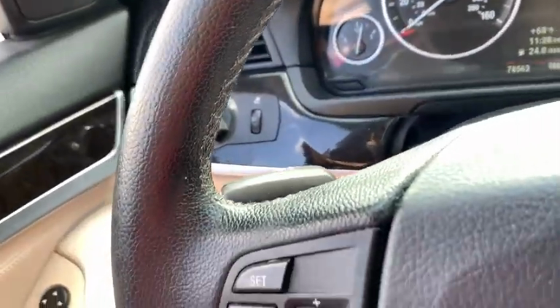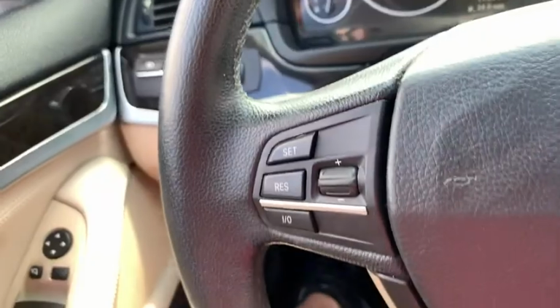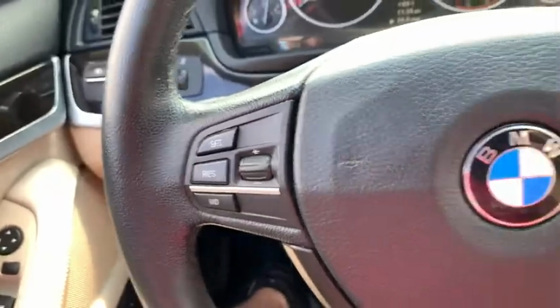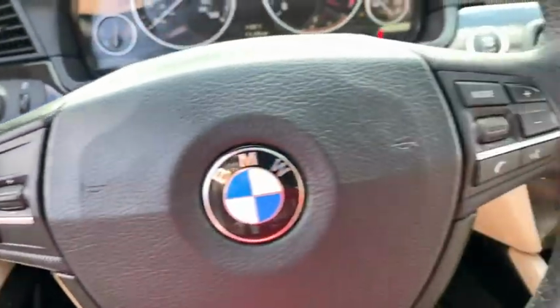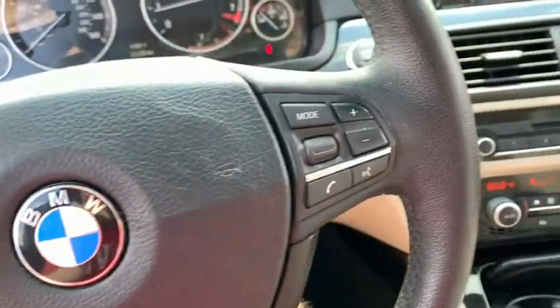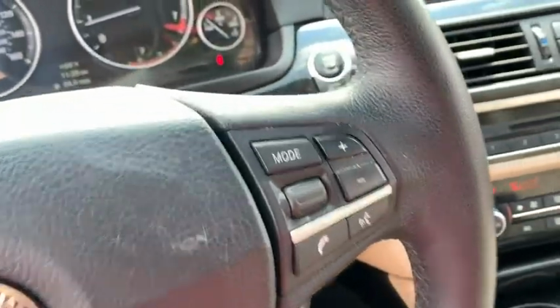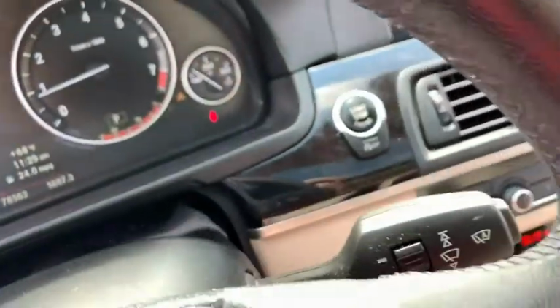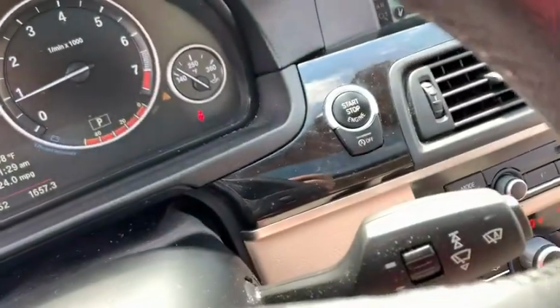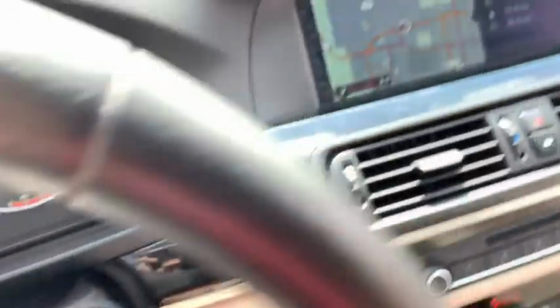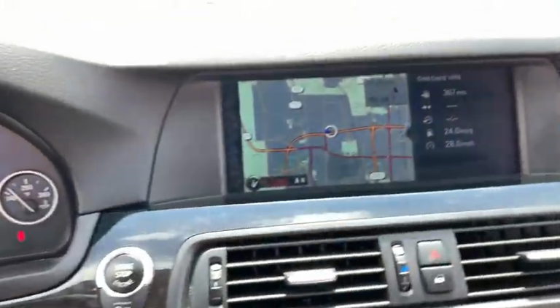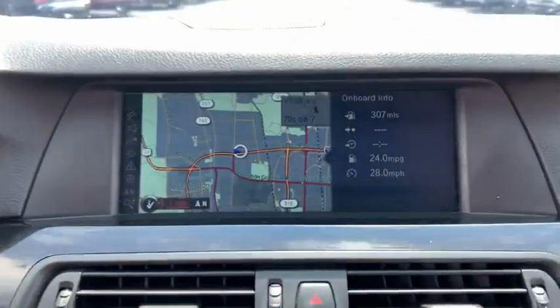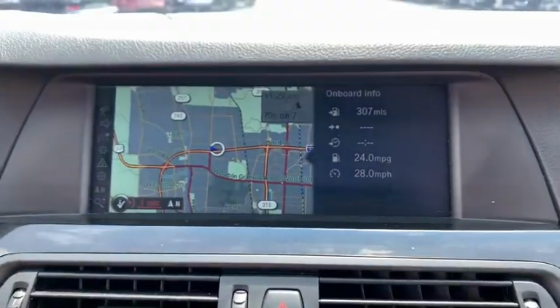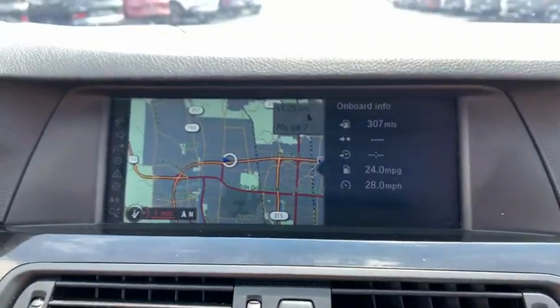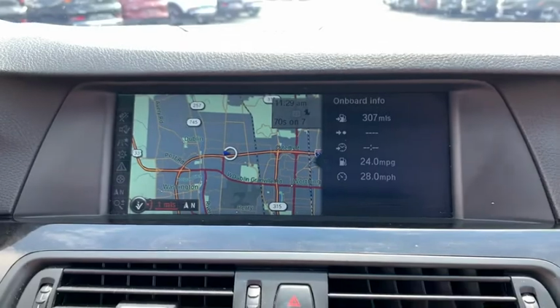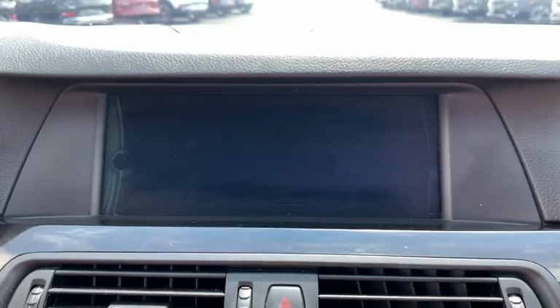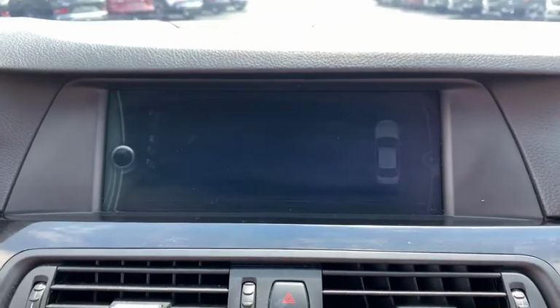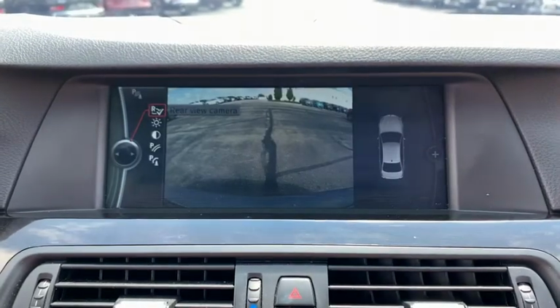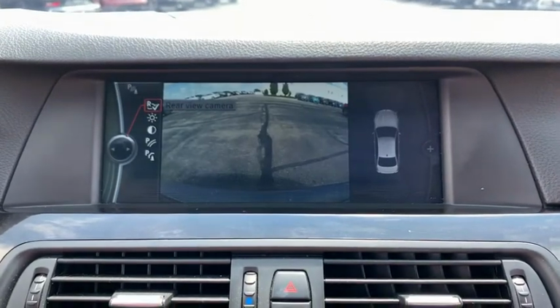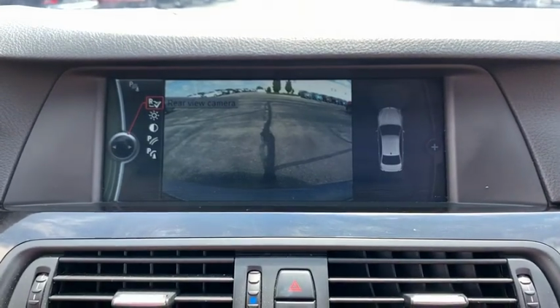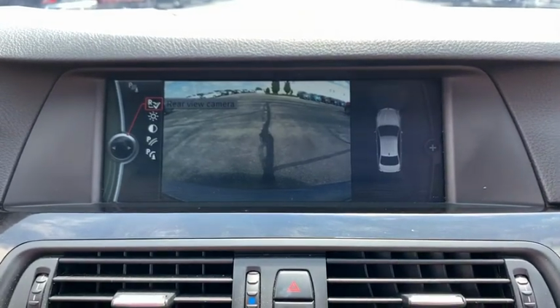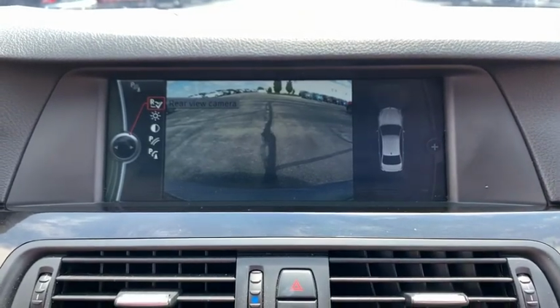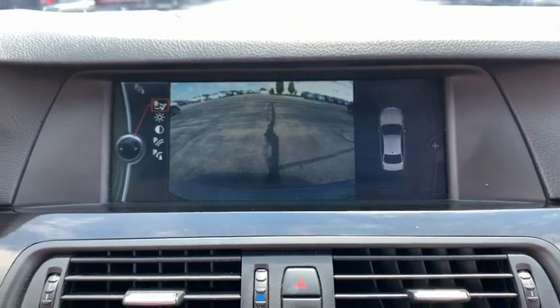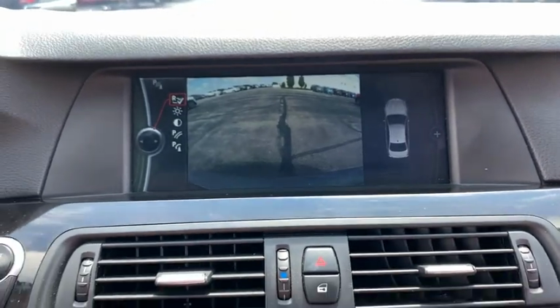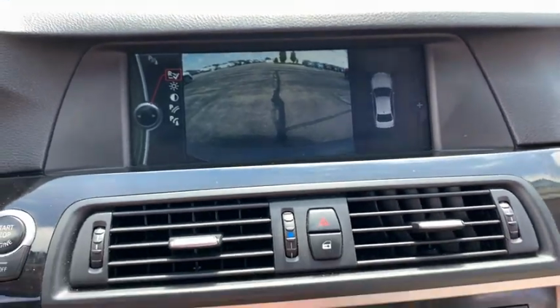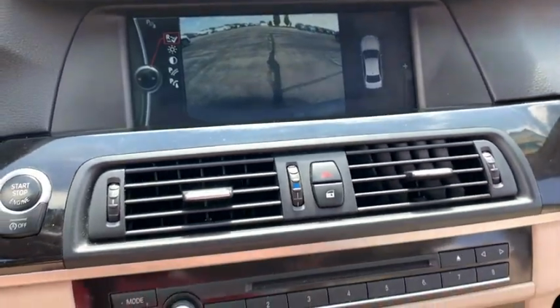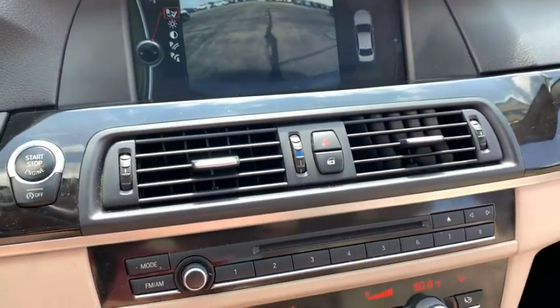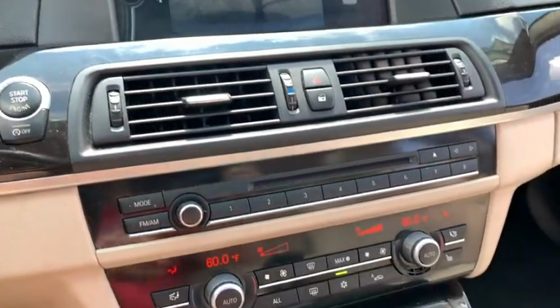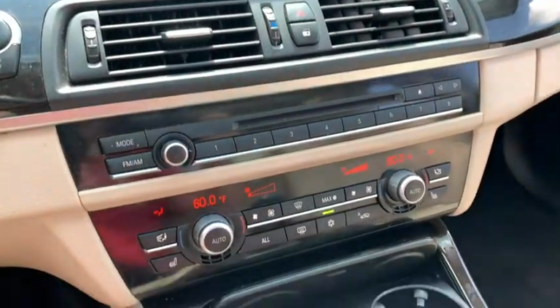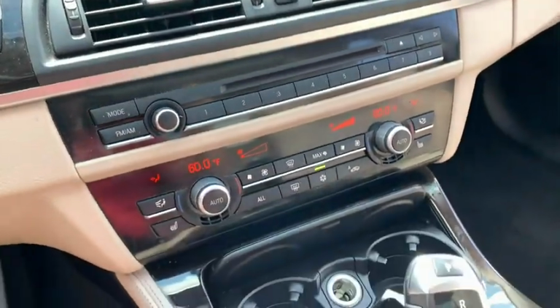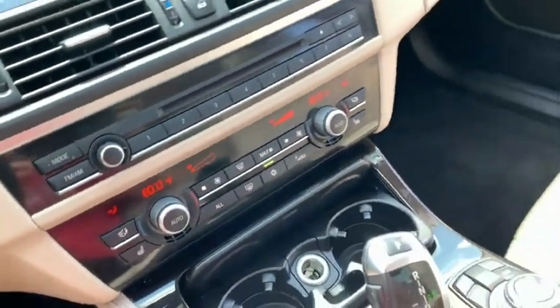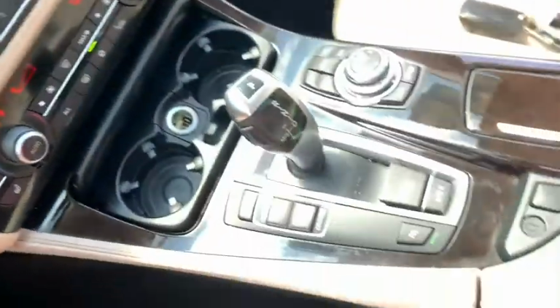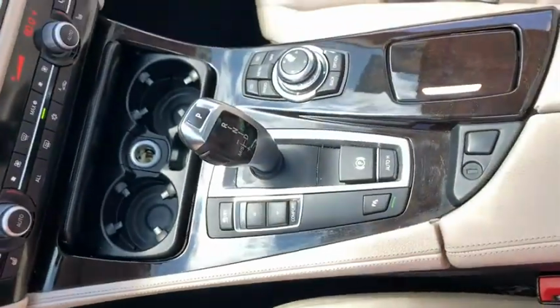Power passenger seat, traction control, dual airbags, leather-wrapped steering wheel, alloy wheels, power steering, four-wheel disc brakes, iPod adapter, rear window defroster, CD player, electronic stability control.